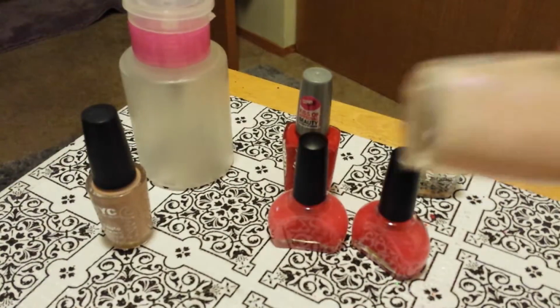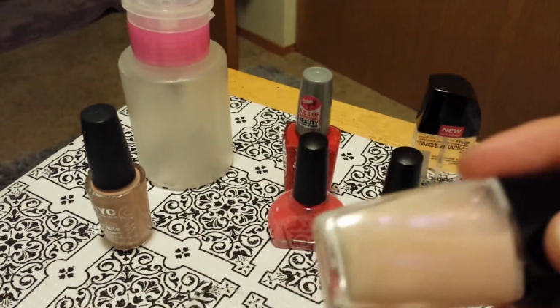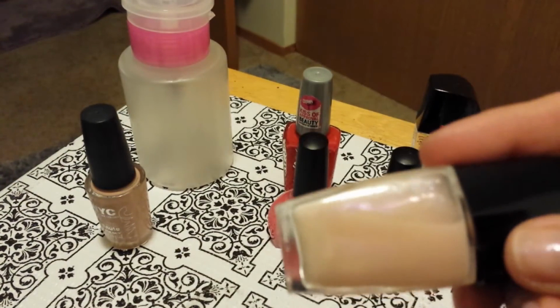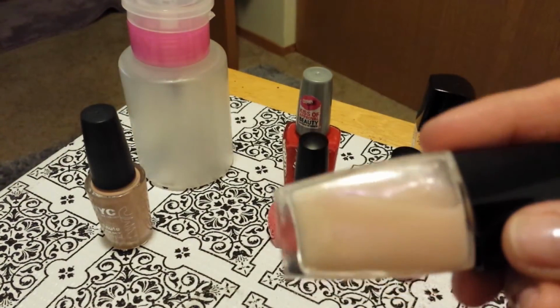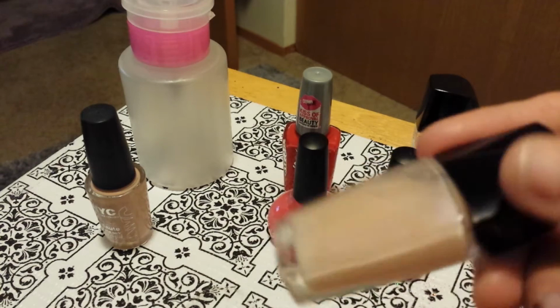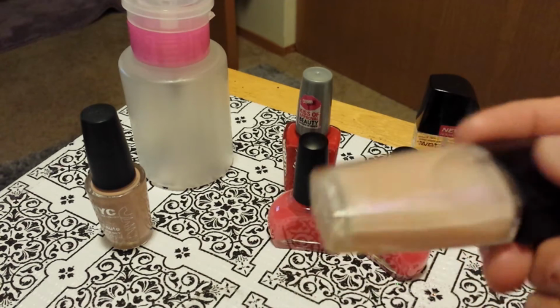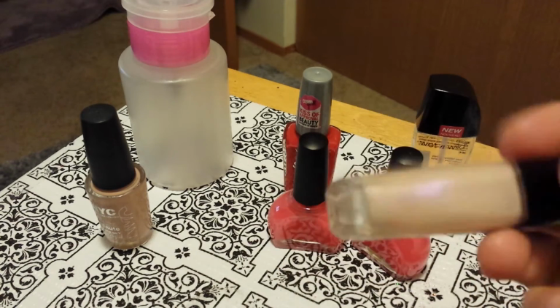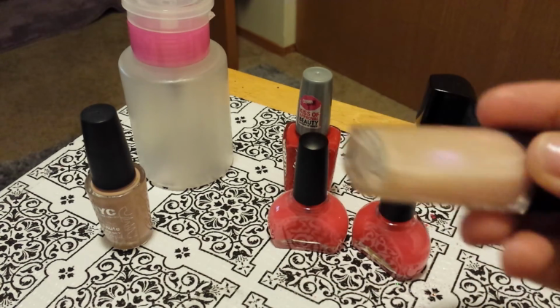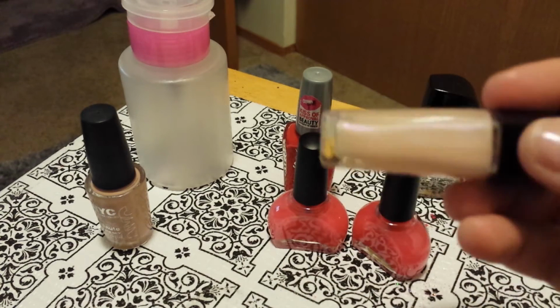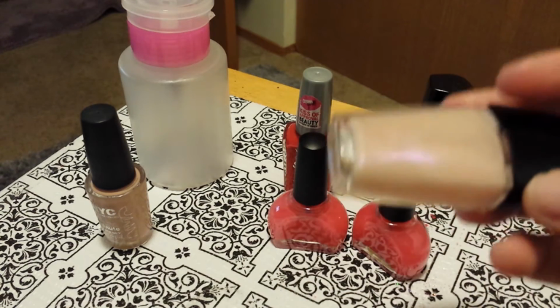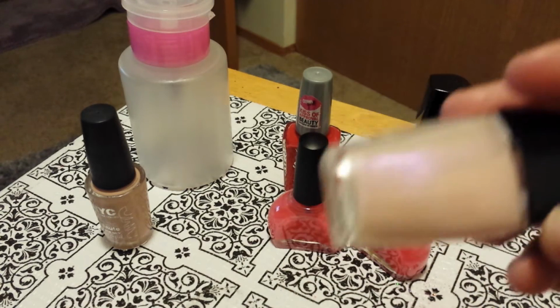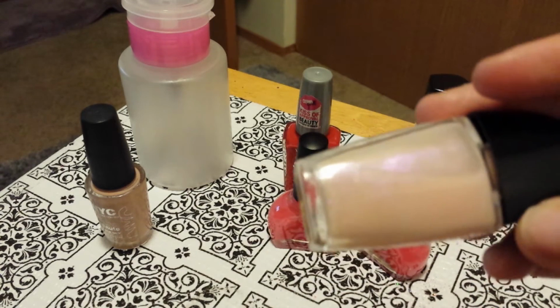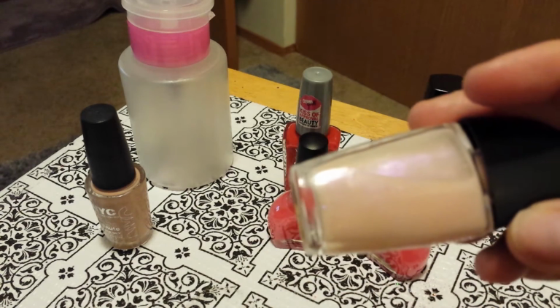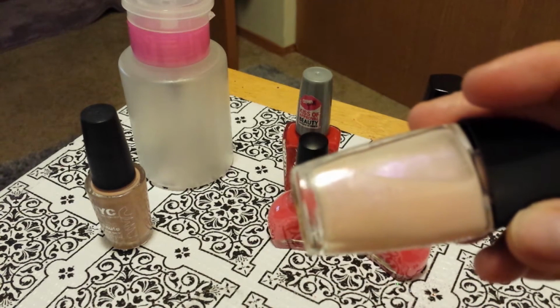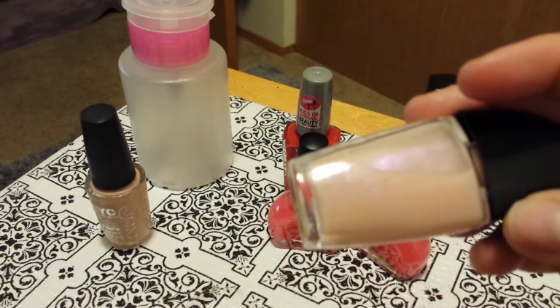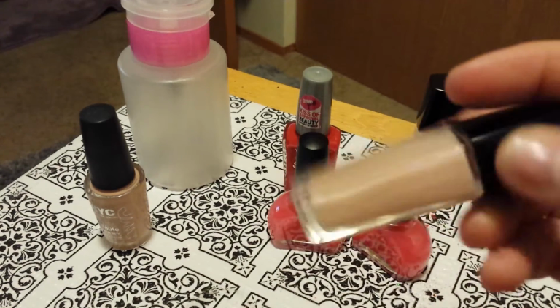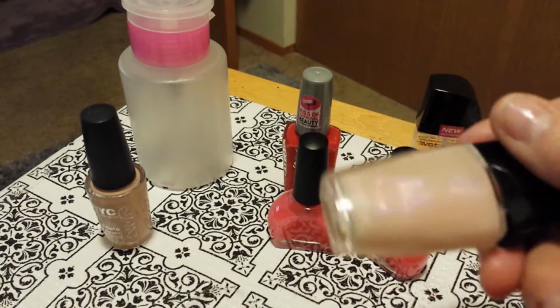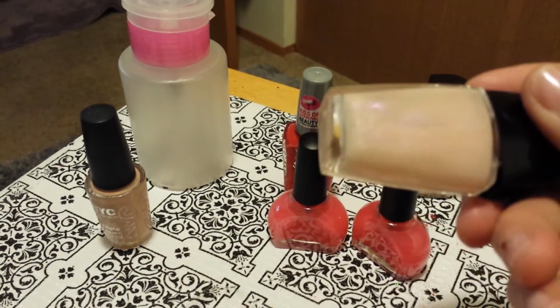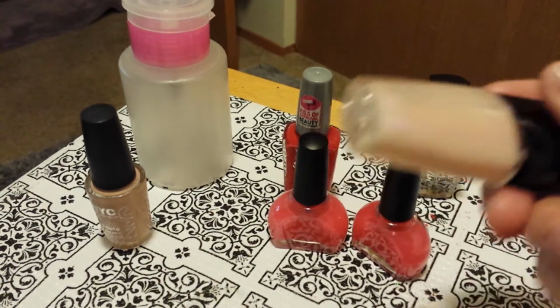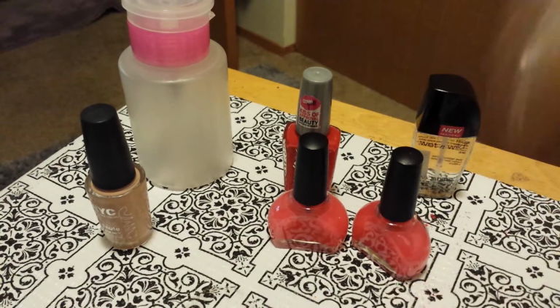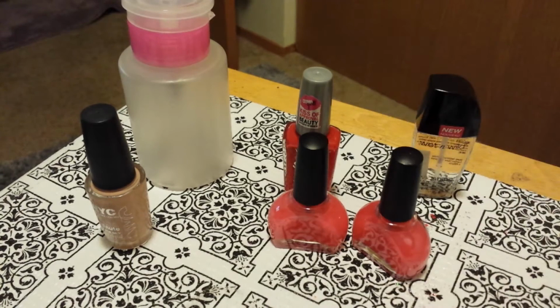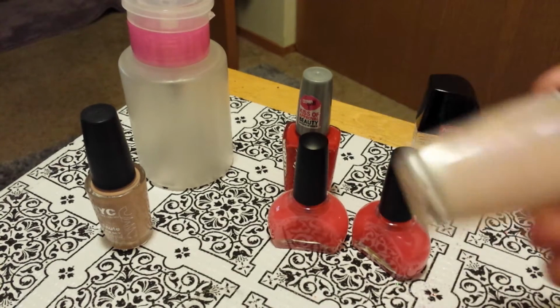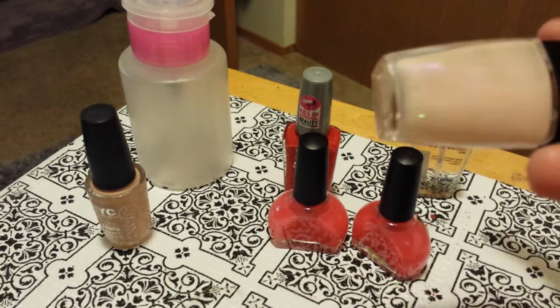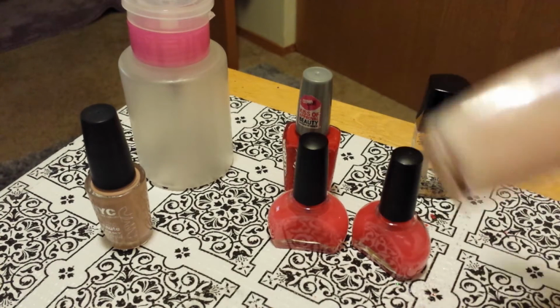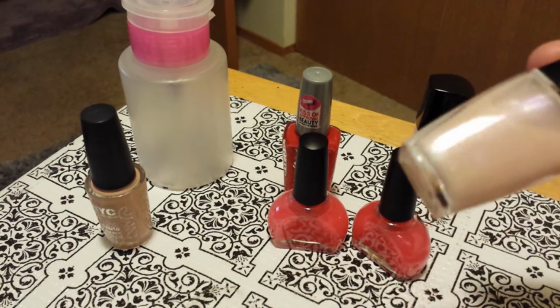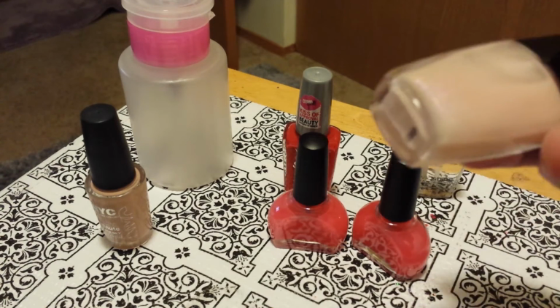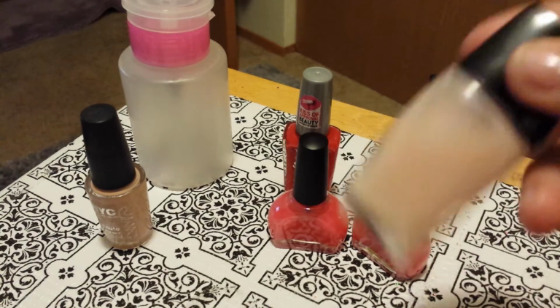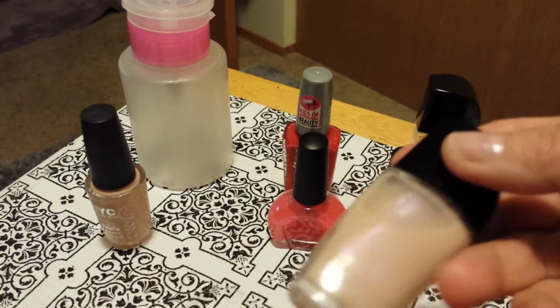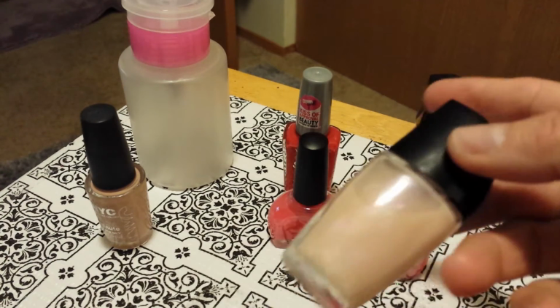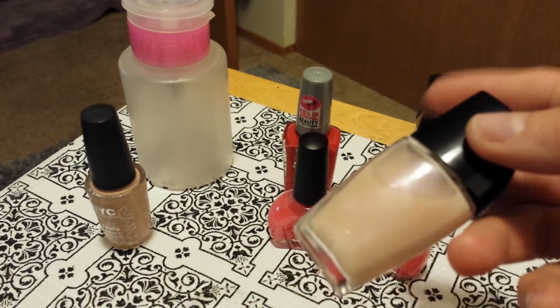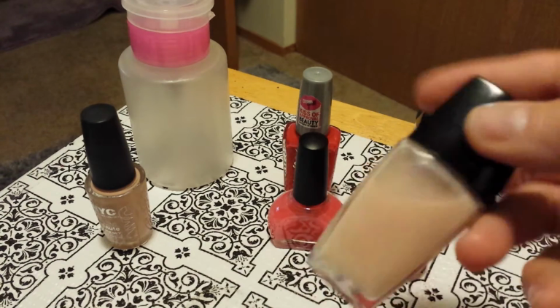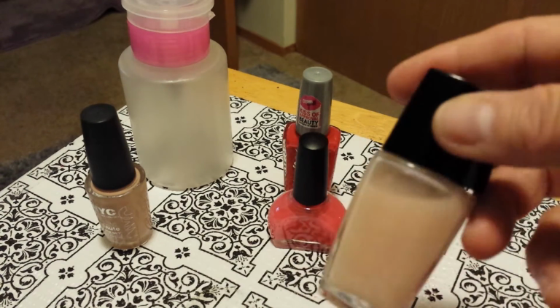And as you can see, ladies, it turned out really, really pretty. I don't always like pink, but this is really pretty on the toes too.